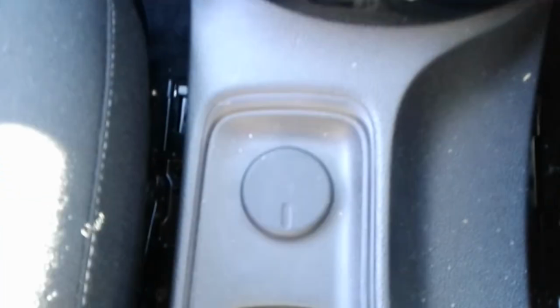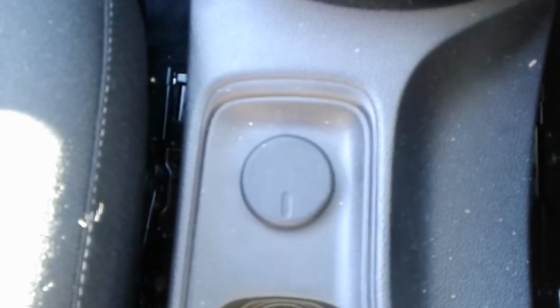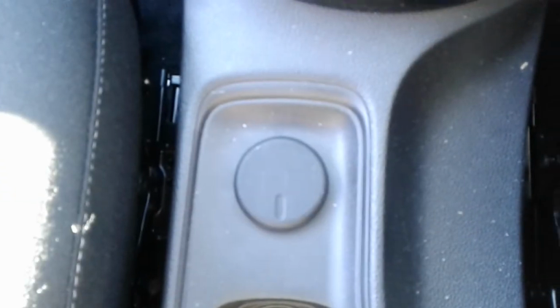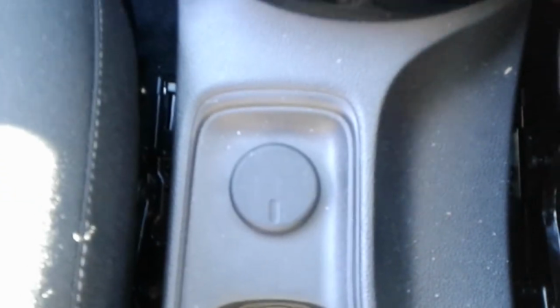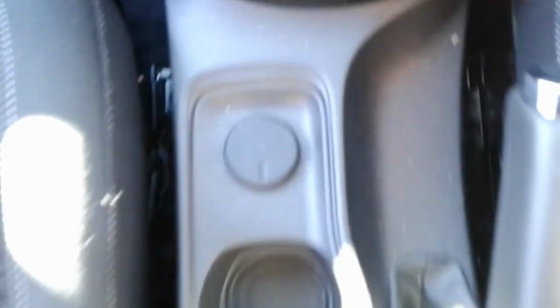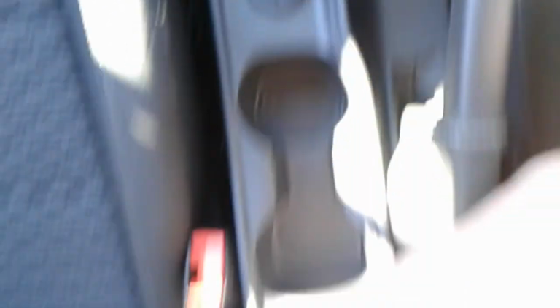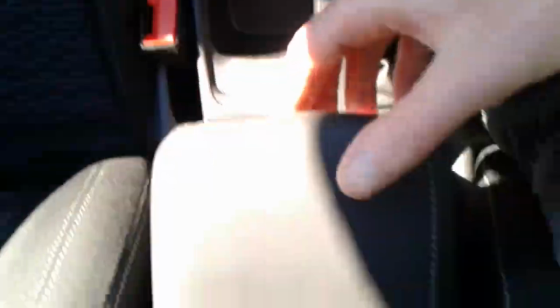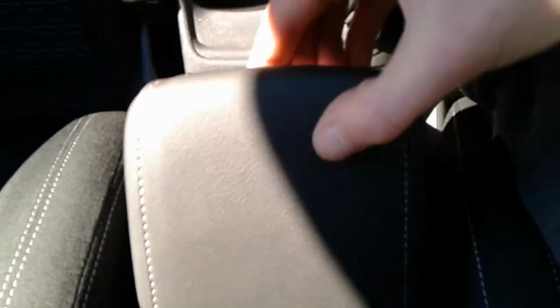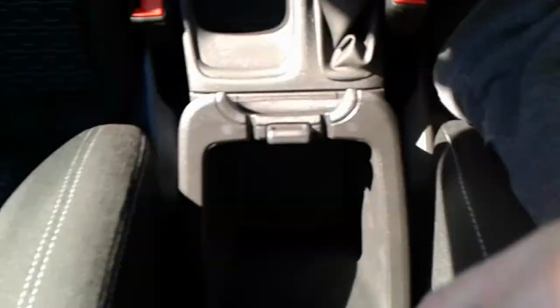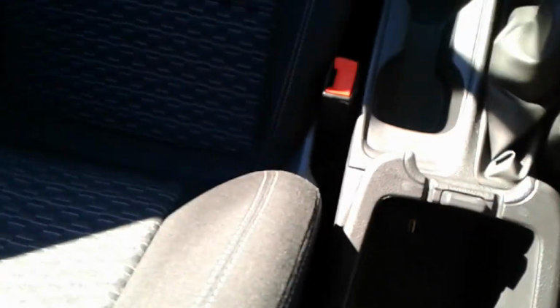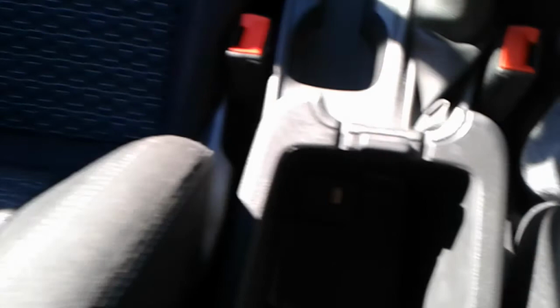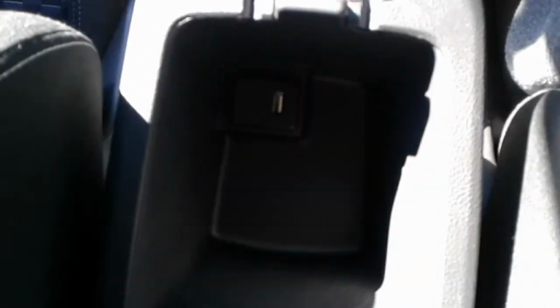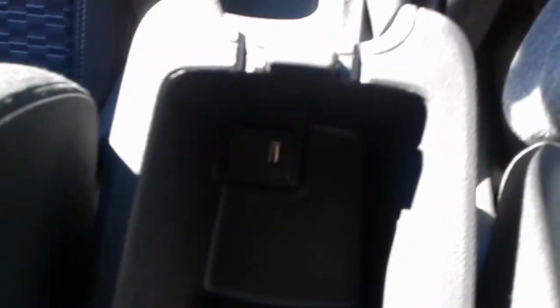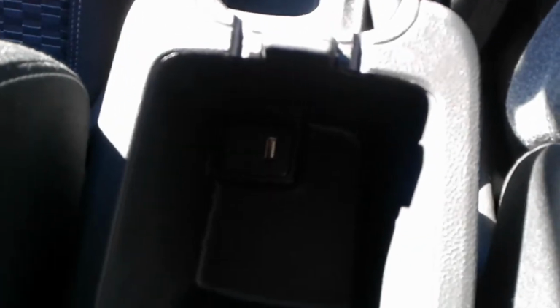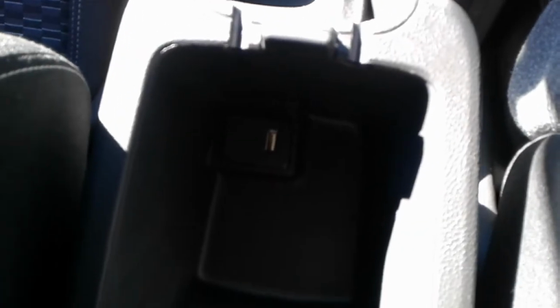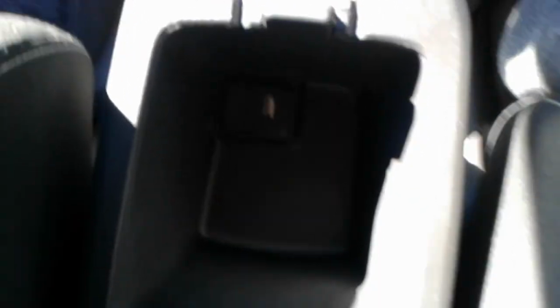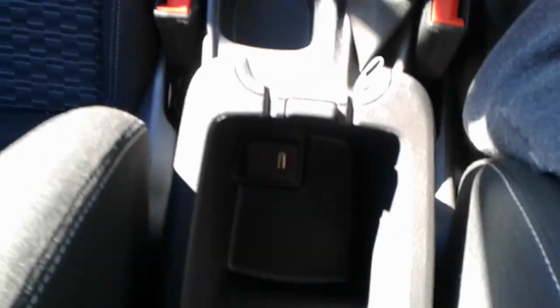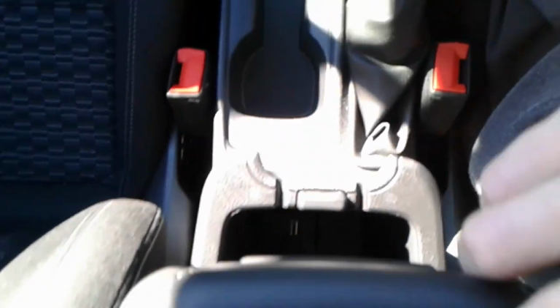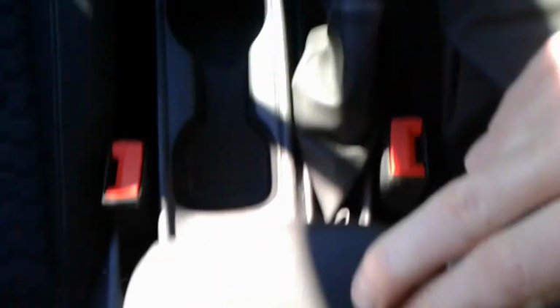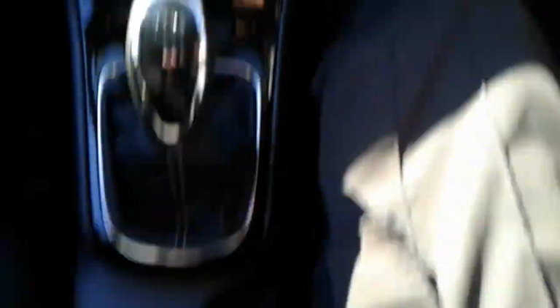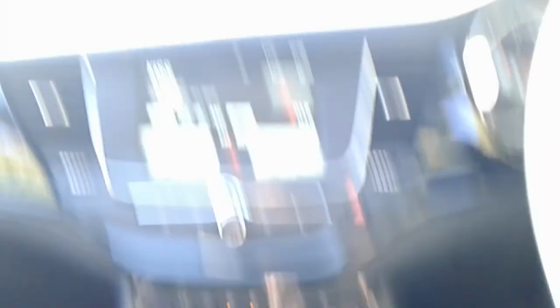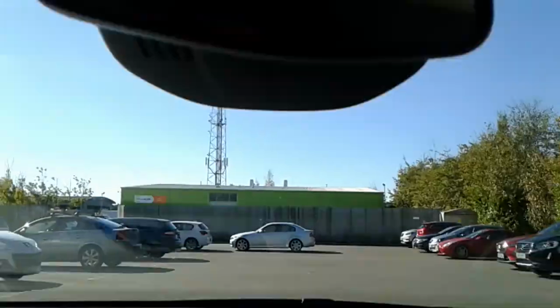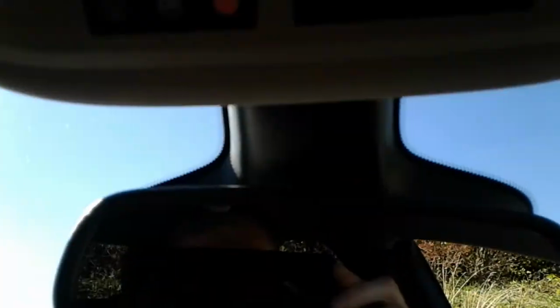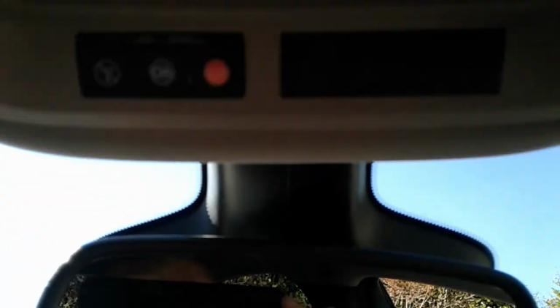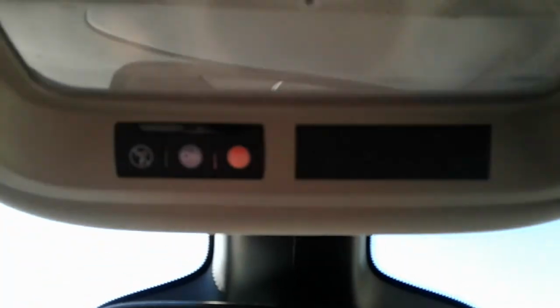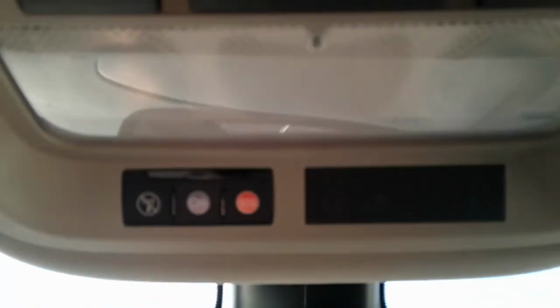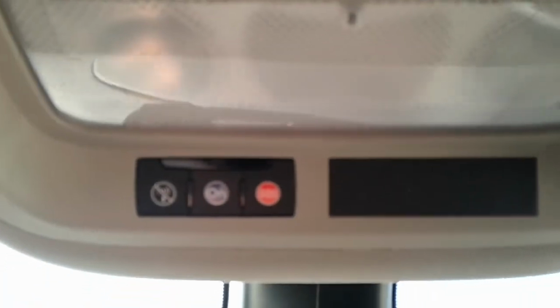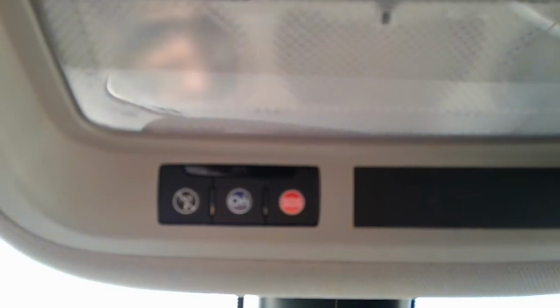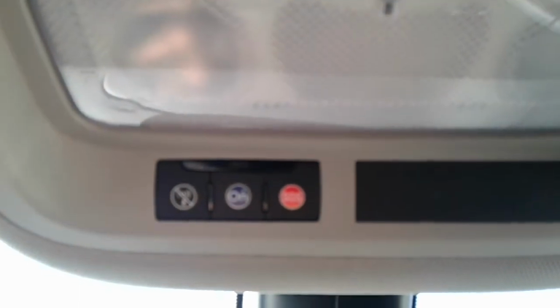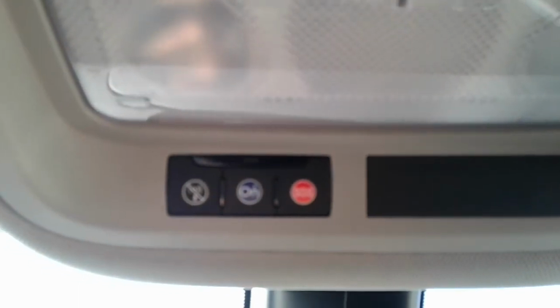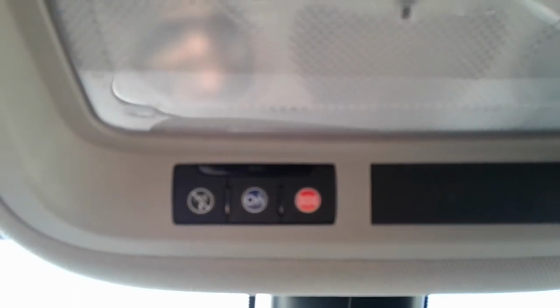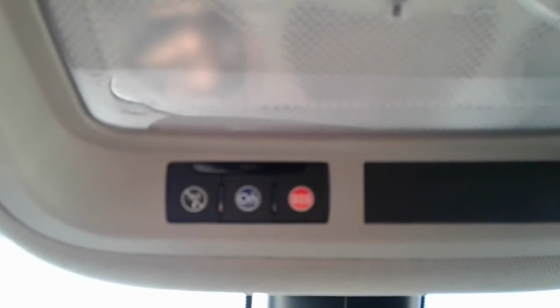12 volt outlet, and in the centre armrest a USB port. The vehicle also comes fitted with OnStar and is WiFi ready.